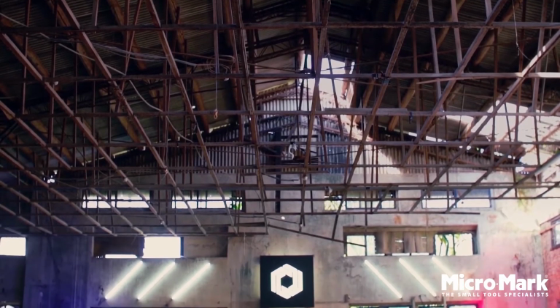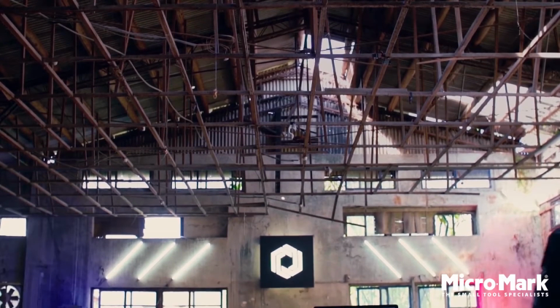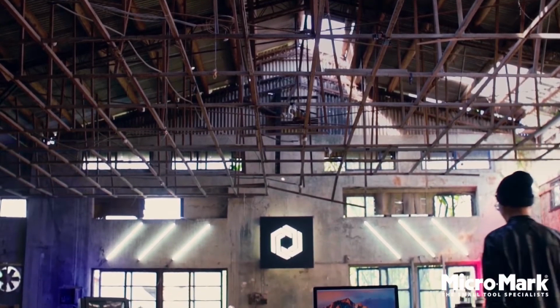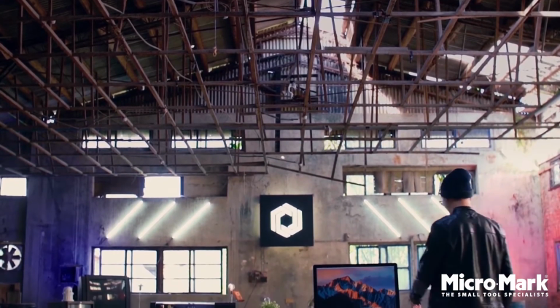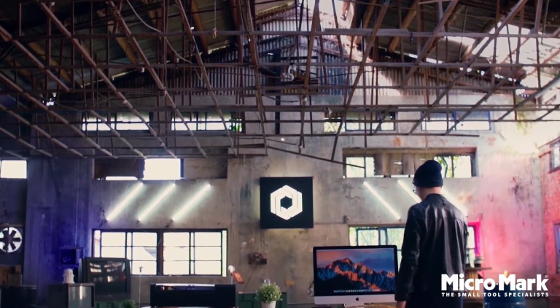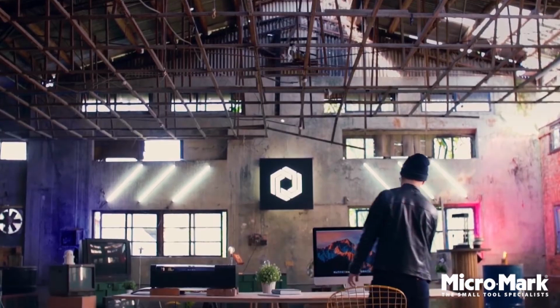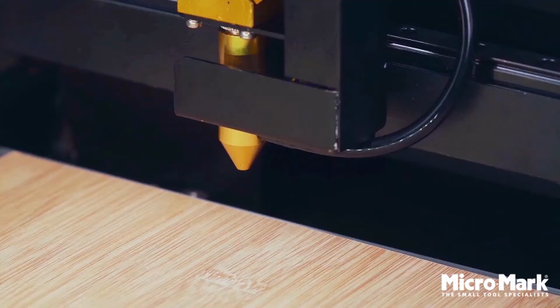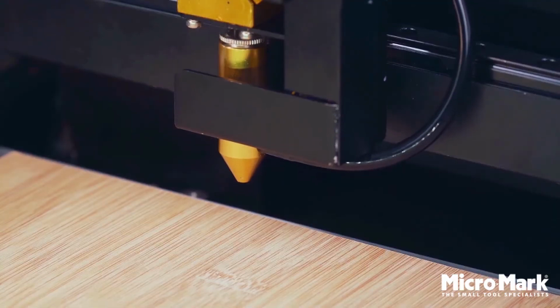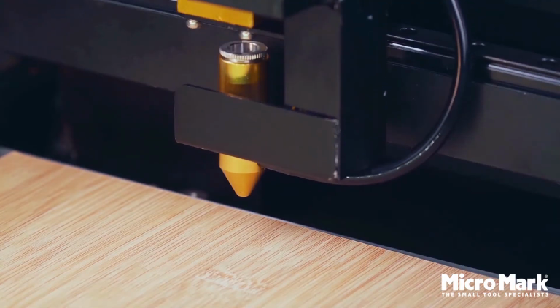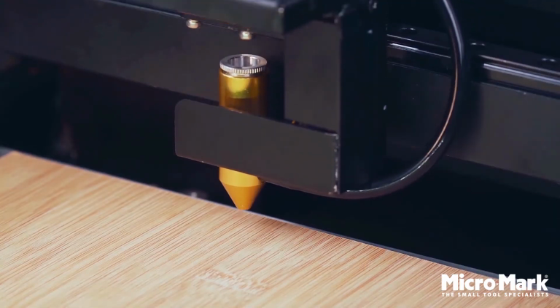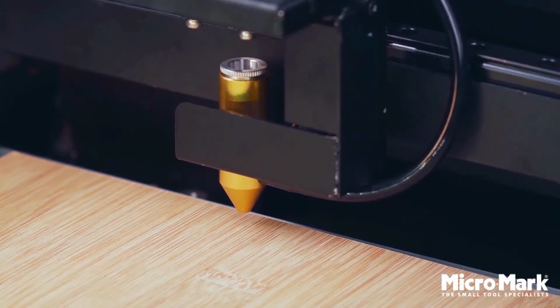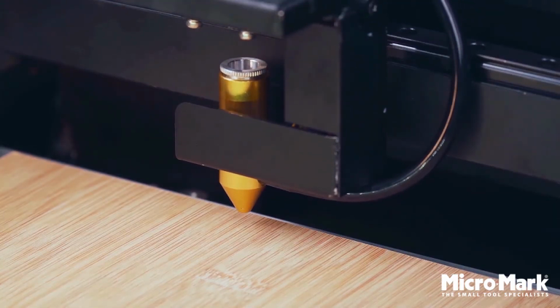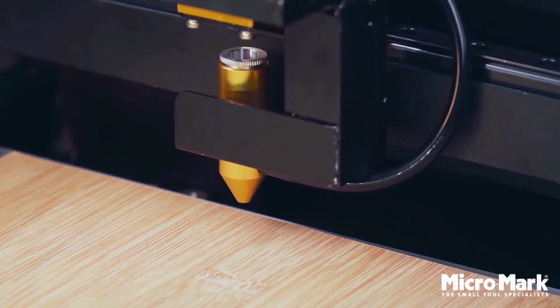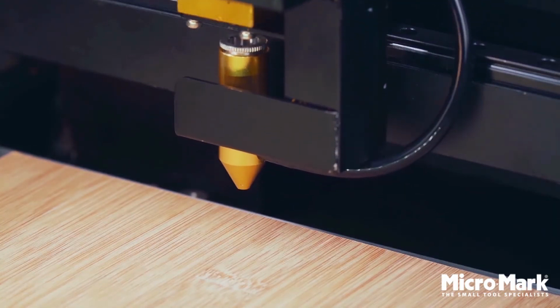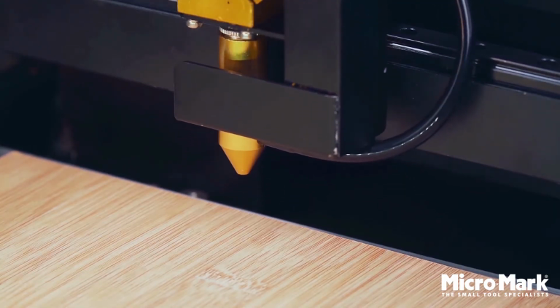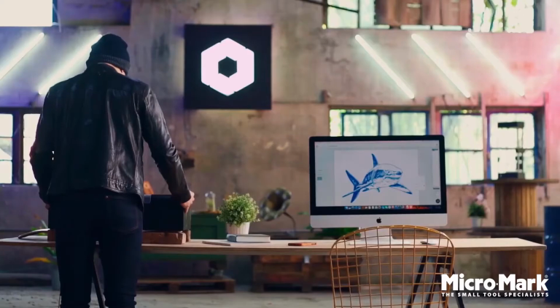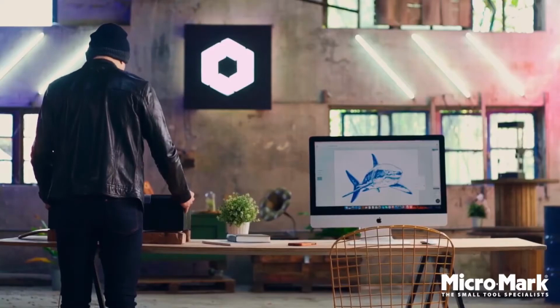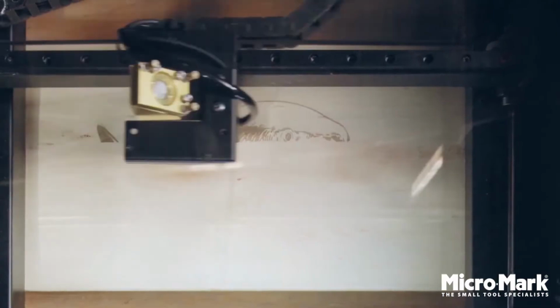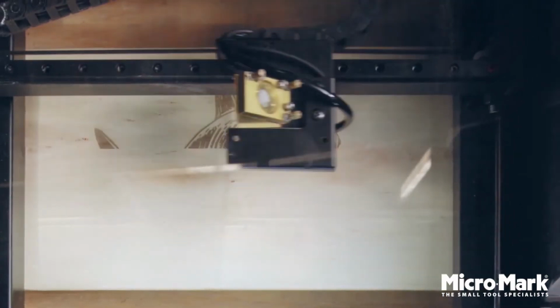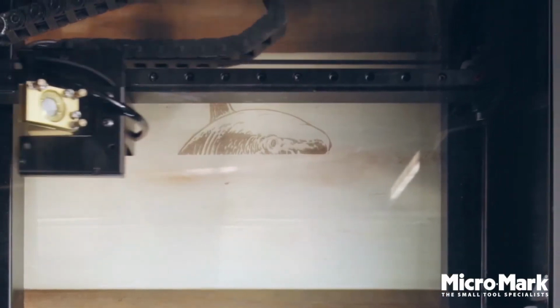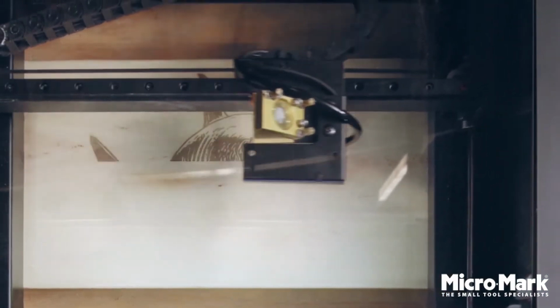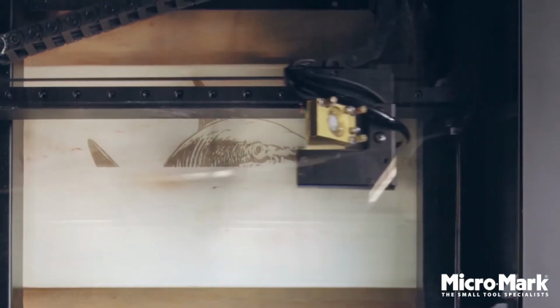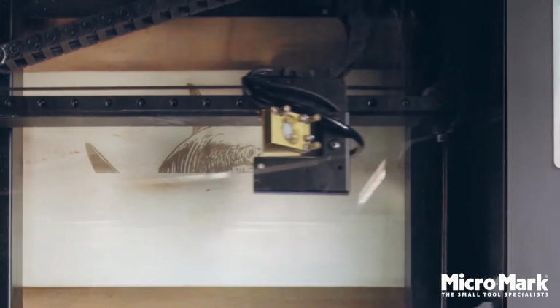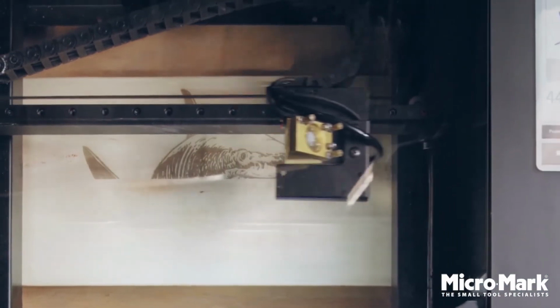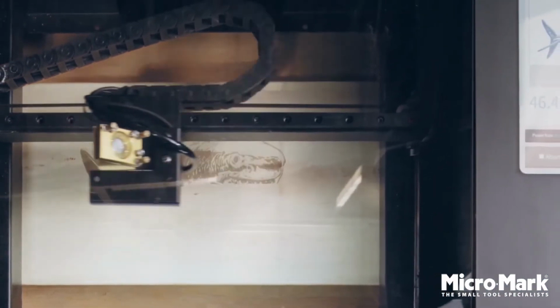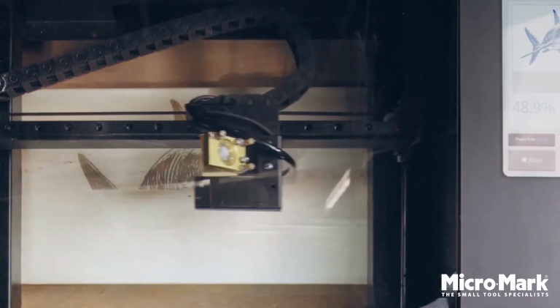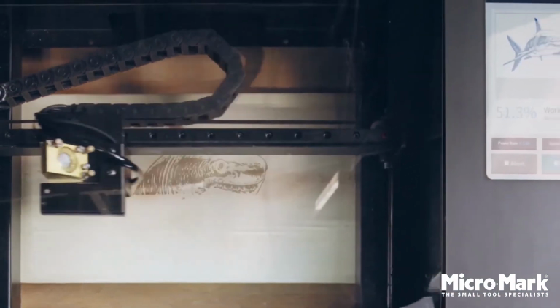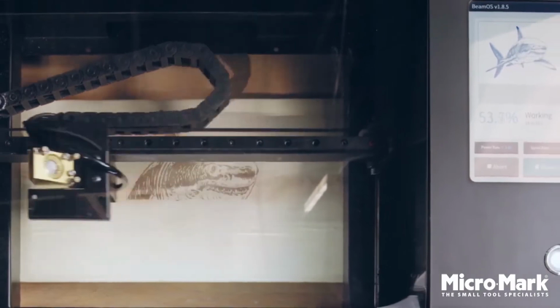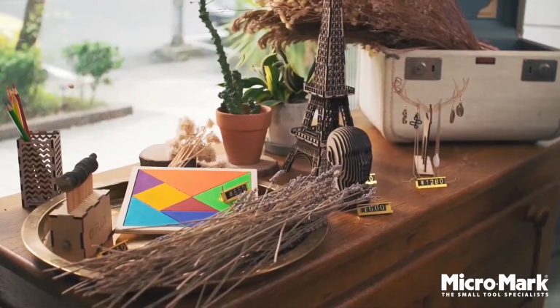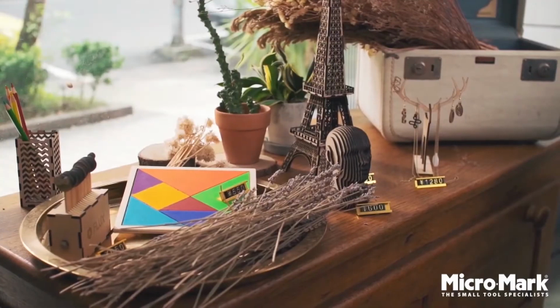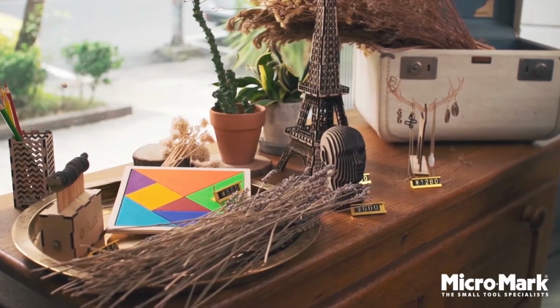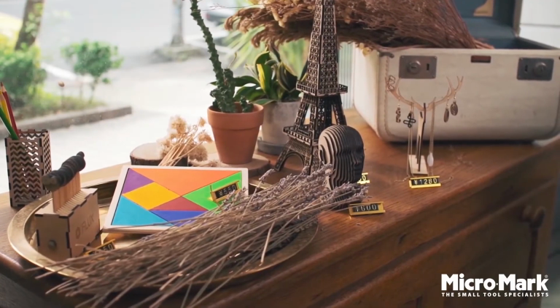BMO software is built for a hassle-free creative process. With the autofocus add-on, BMO can cut deeper in multiple passes. So go ahead — set your imagination free. You can cut or engrave anything you can imagine.